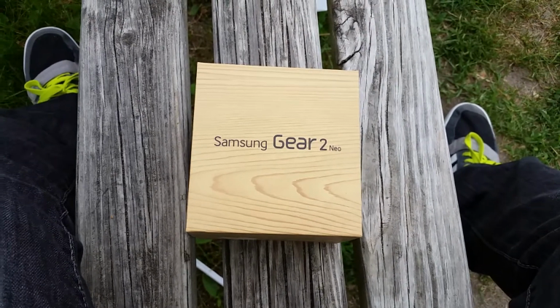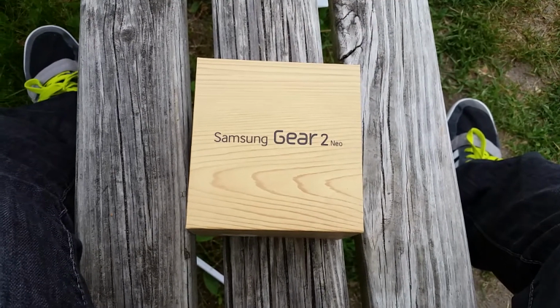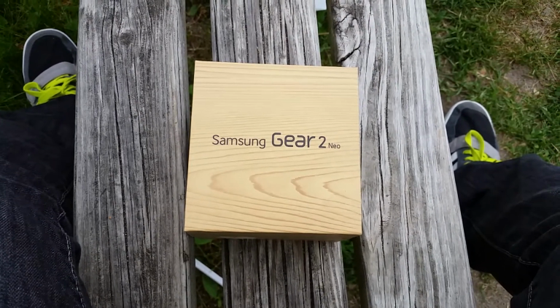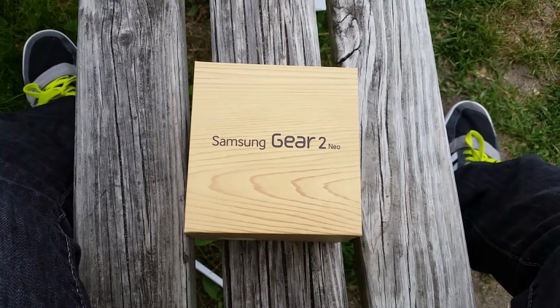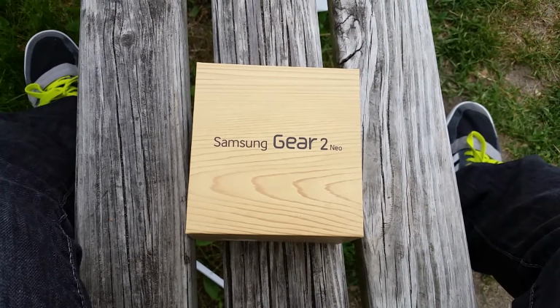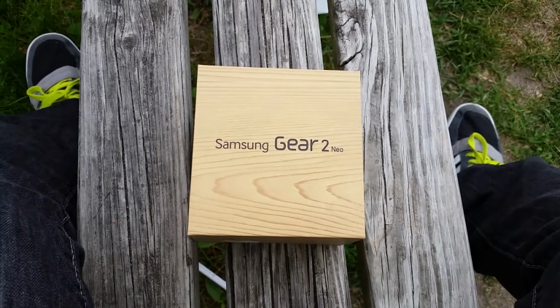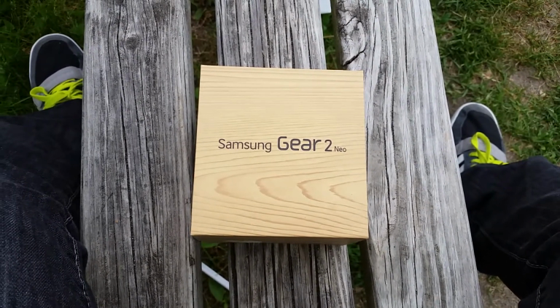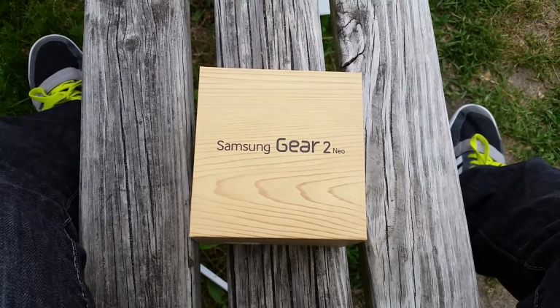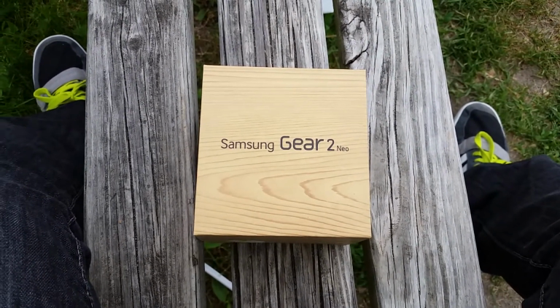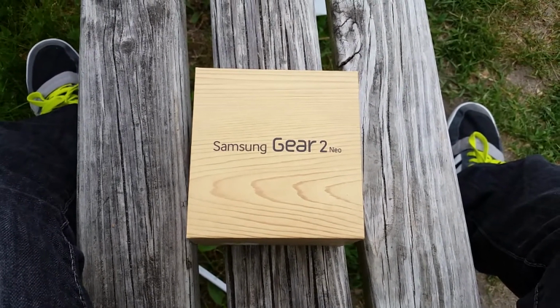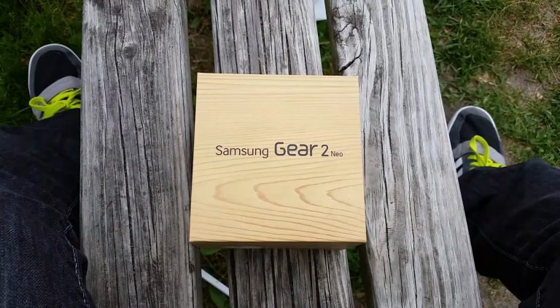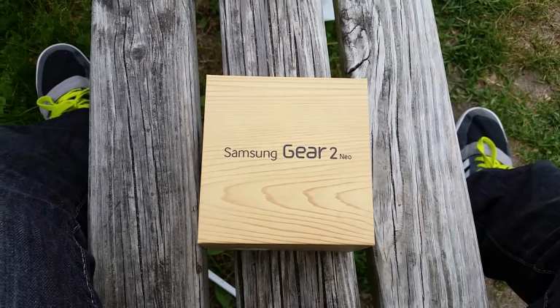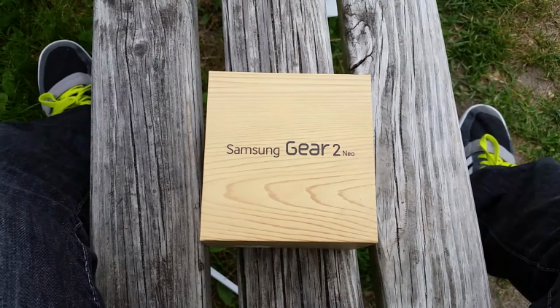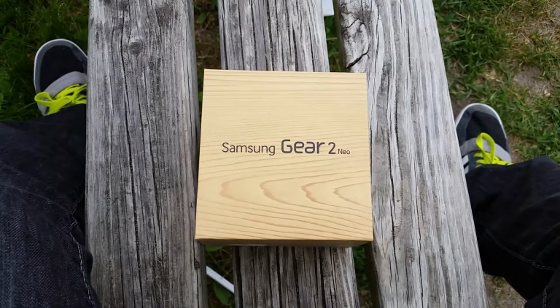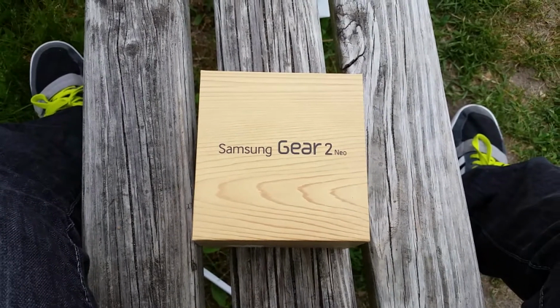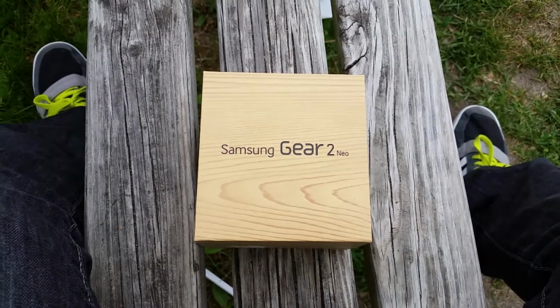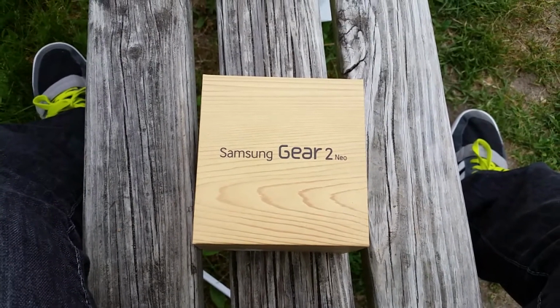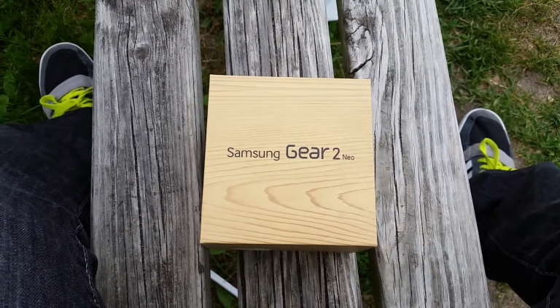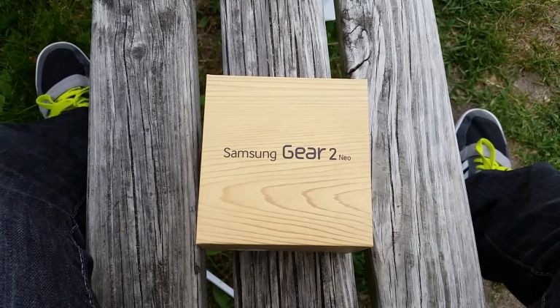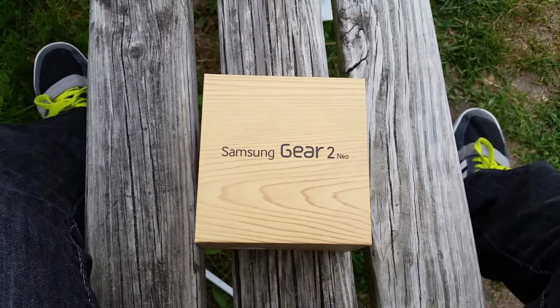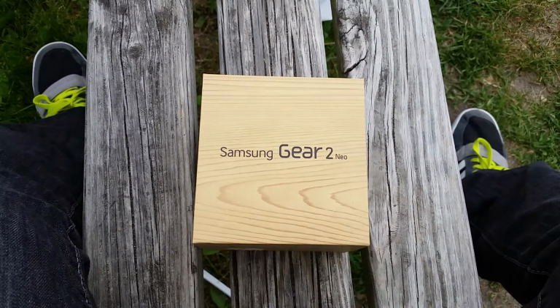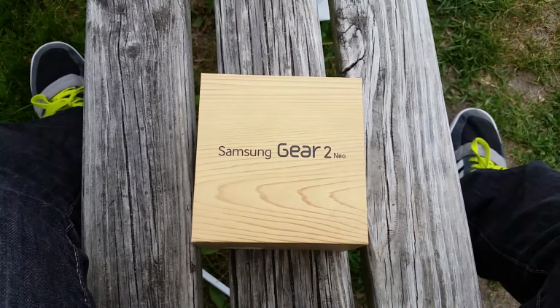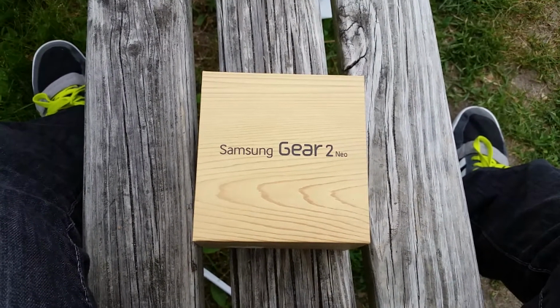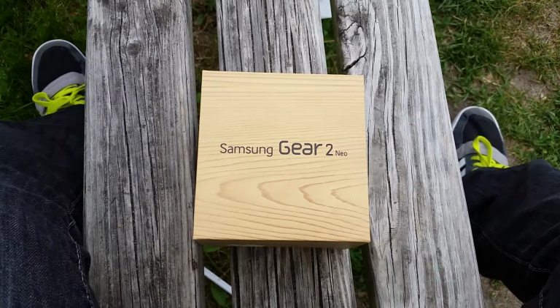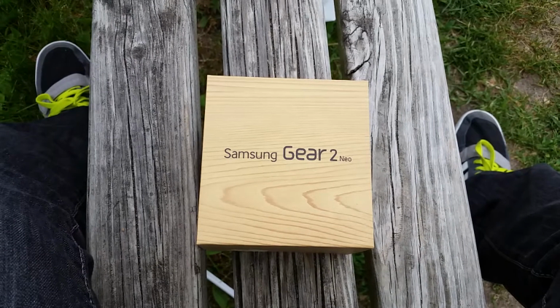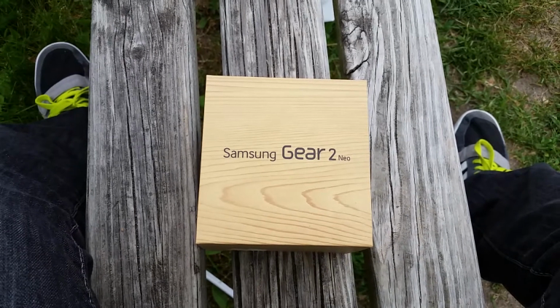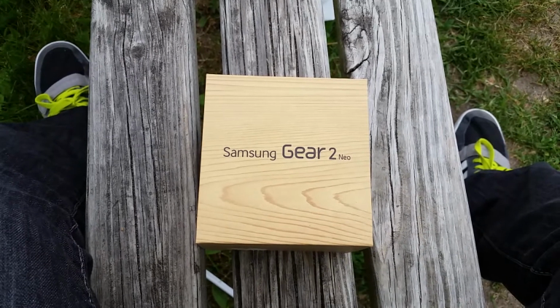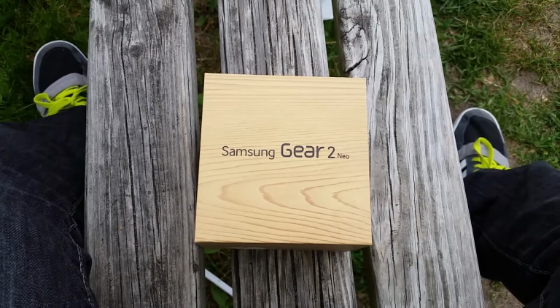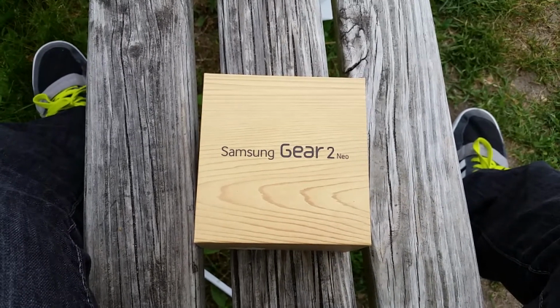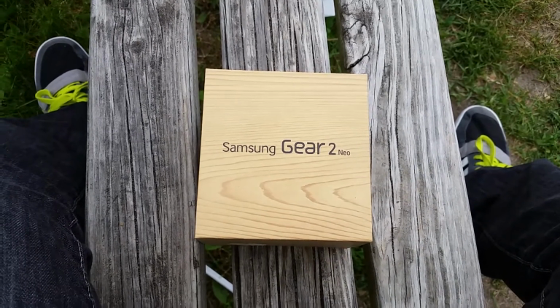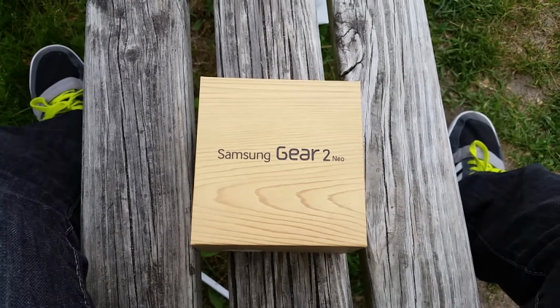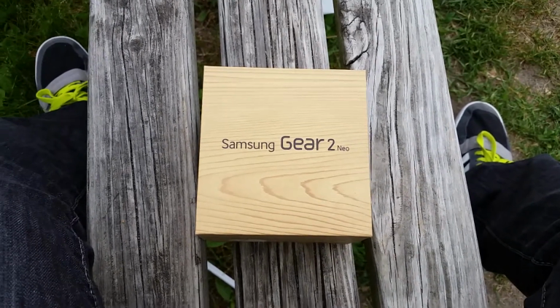That being said, I will also be doing a comparison video against the Sony smartwatch, letting you know which watch is better. But today the unboxing, and a full review to come later on — make sure to head over to TheMediaPurchaseDaddy.com, reviews updated daily.